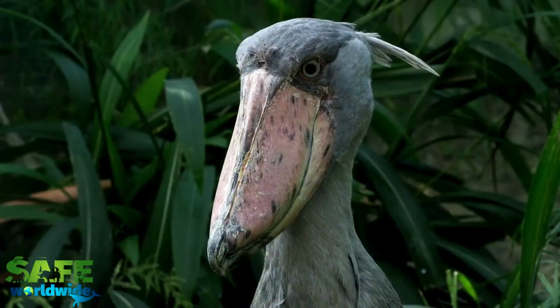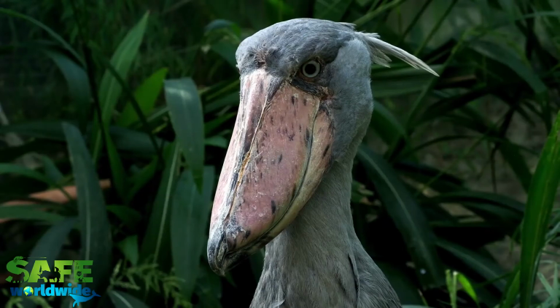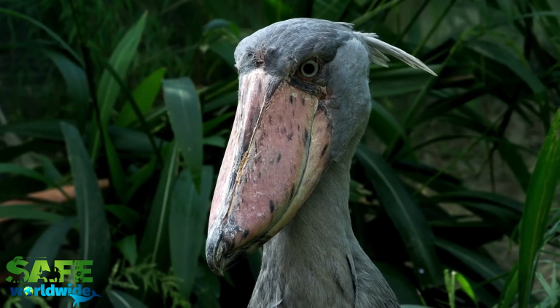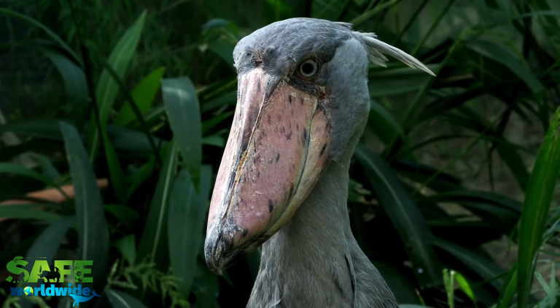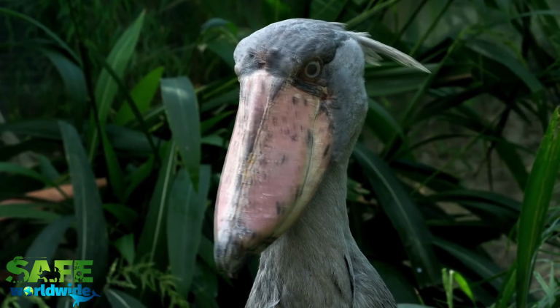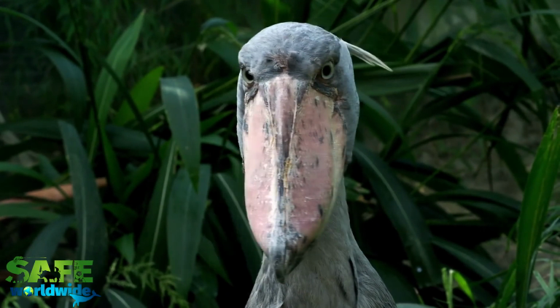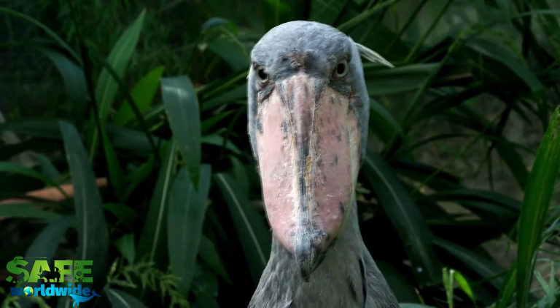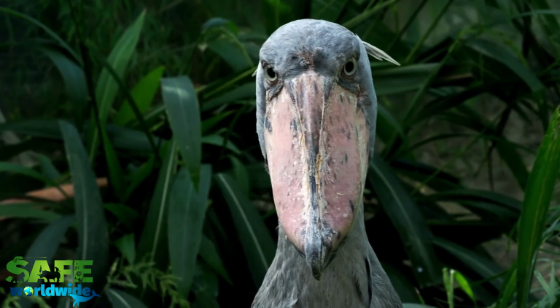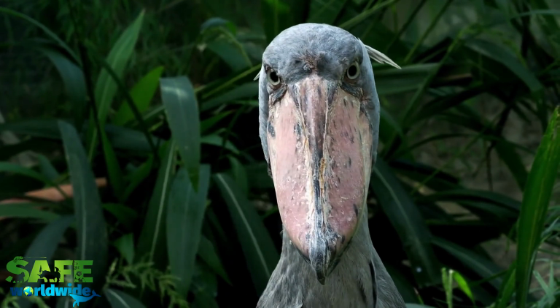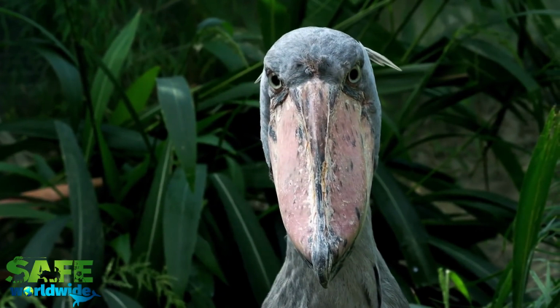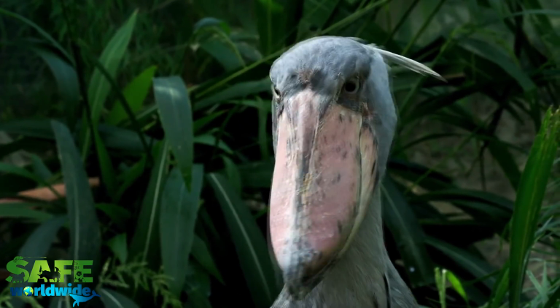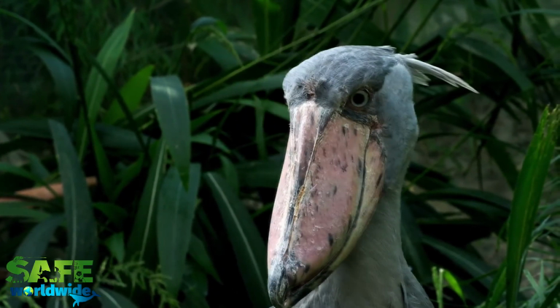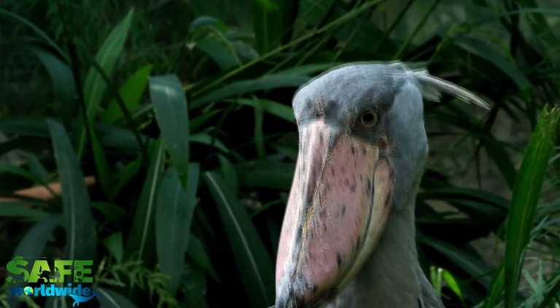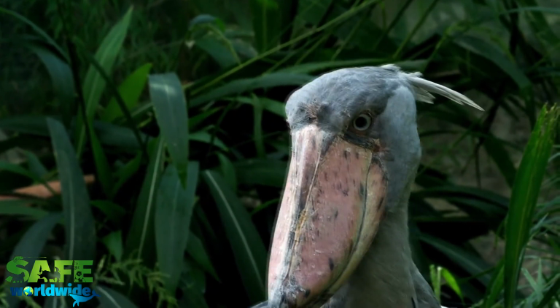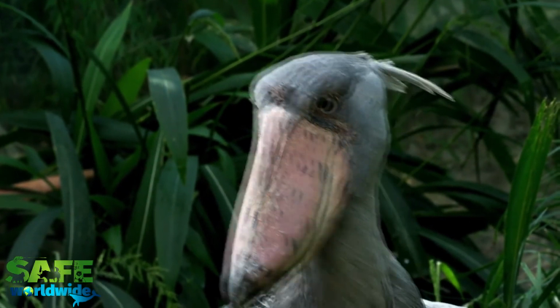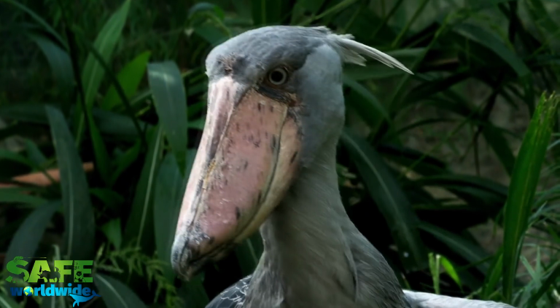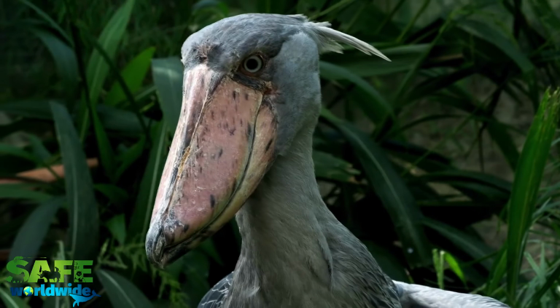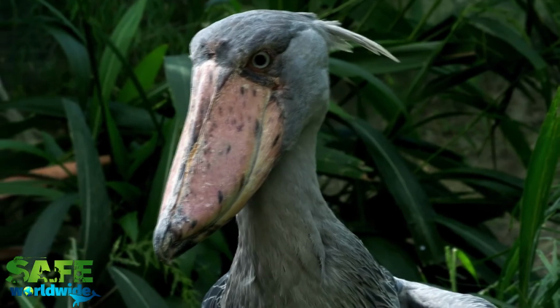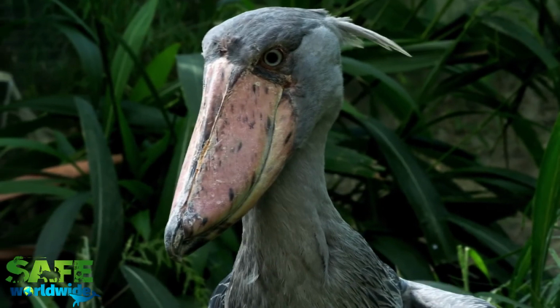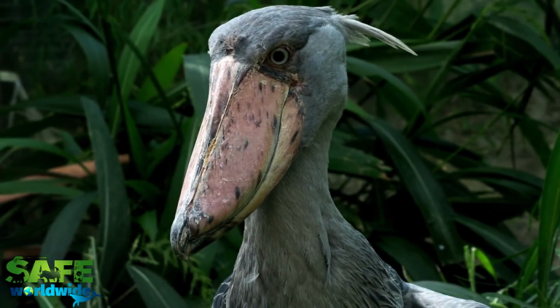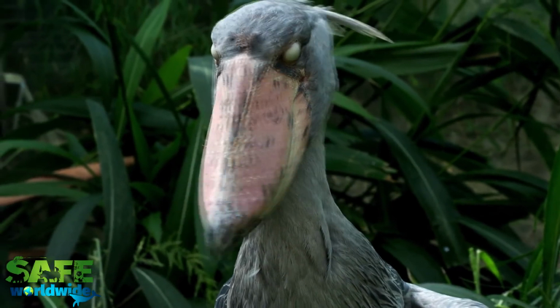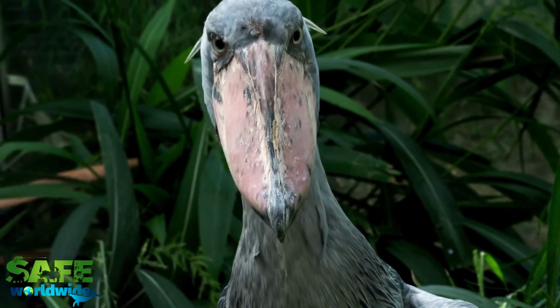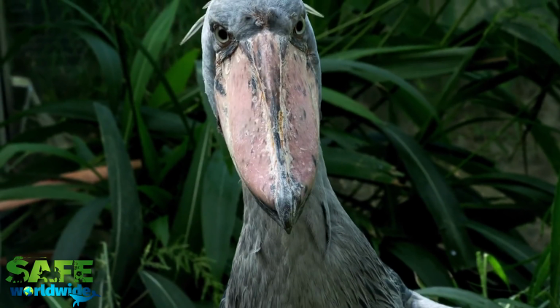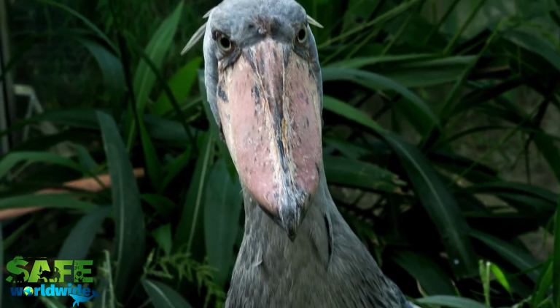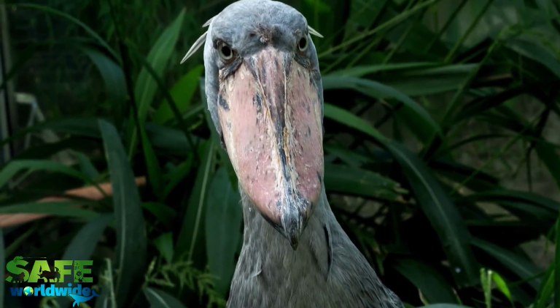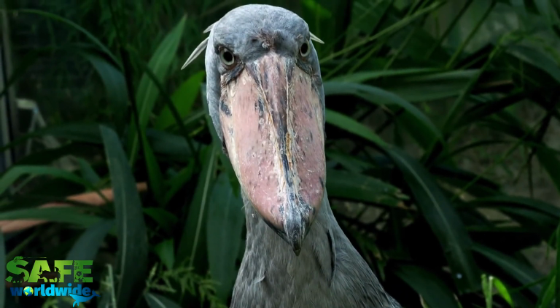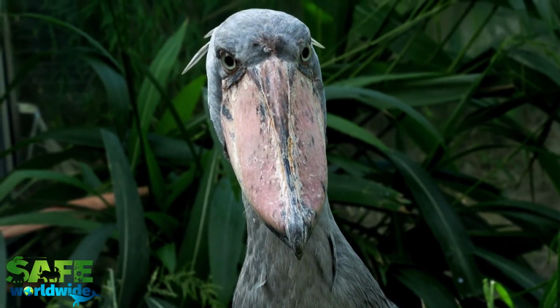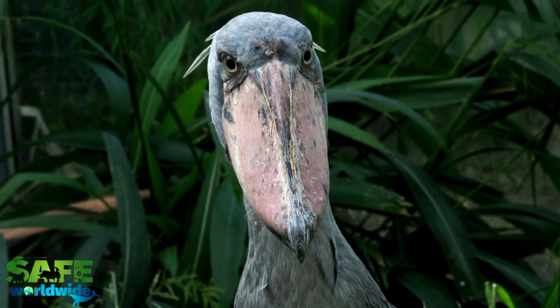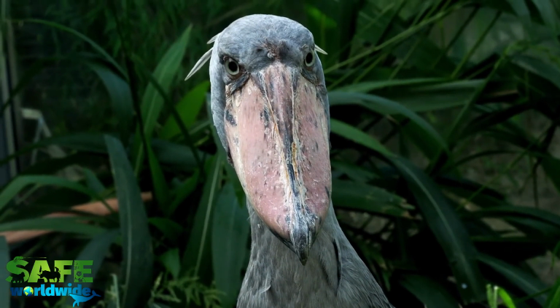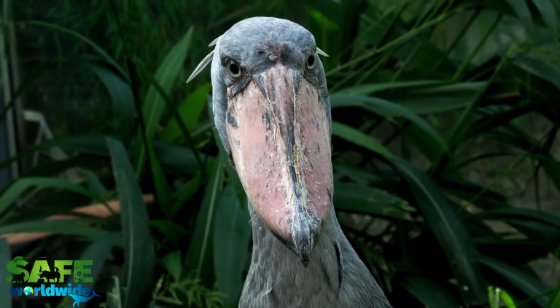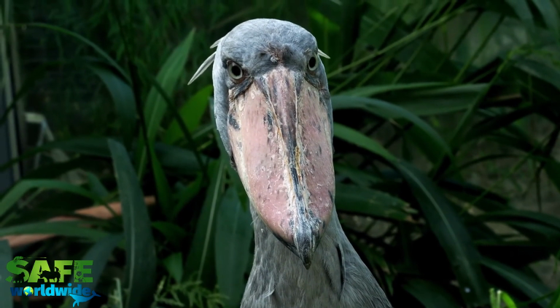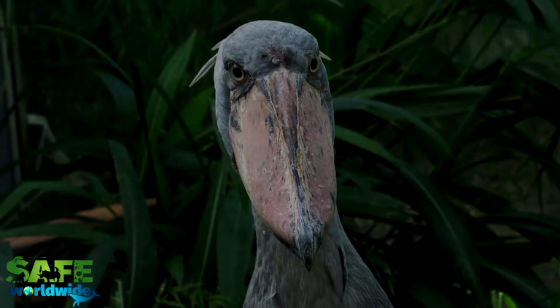The shoebill stork has a large beak that can reach over 9 inches long and 4 inches wide. This large beak curves down at the end, which forms a hook to help pierce through their prey's bodies.